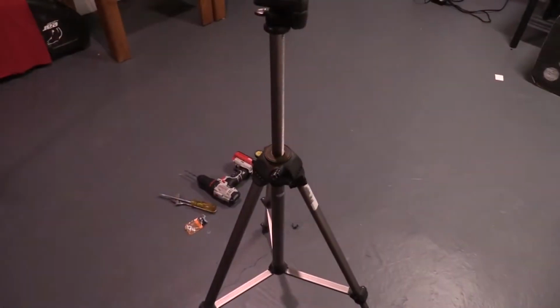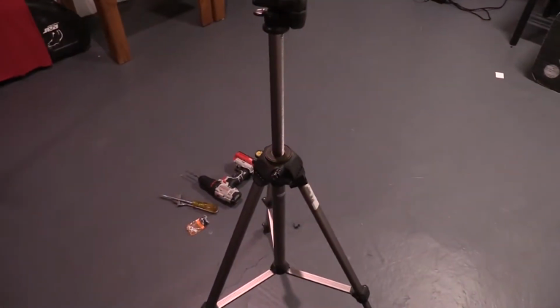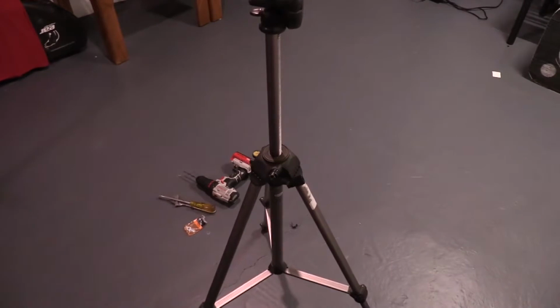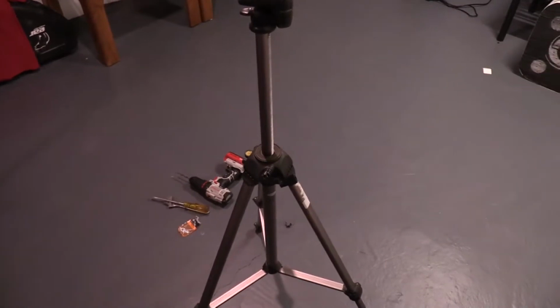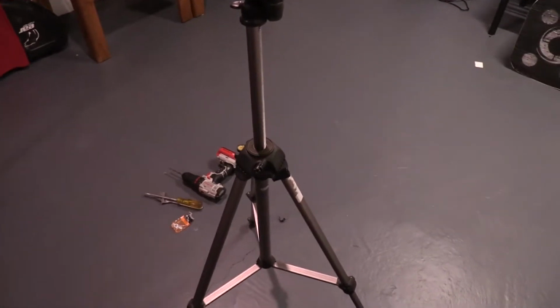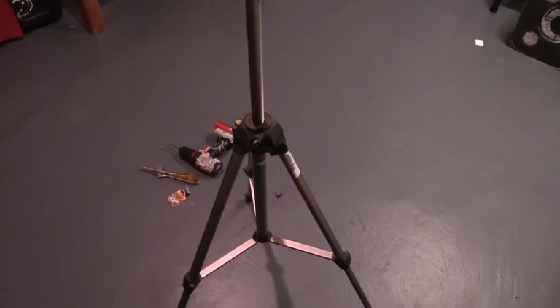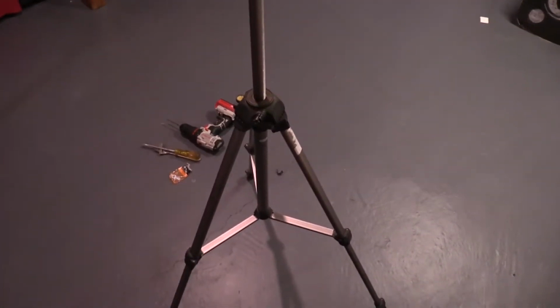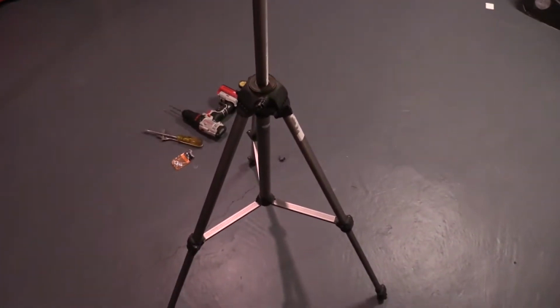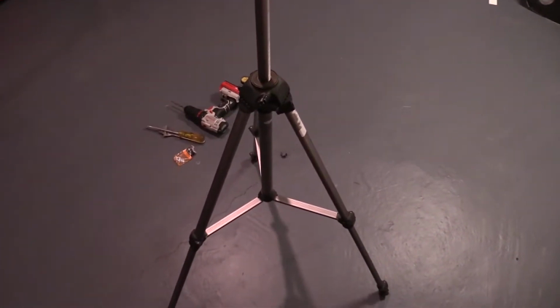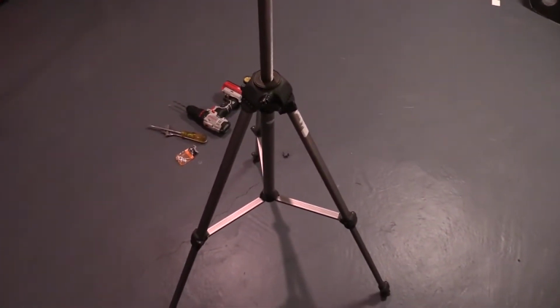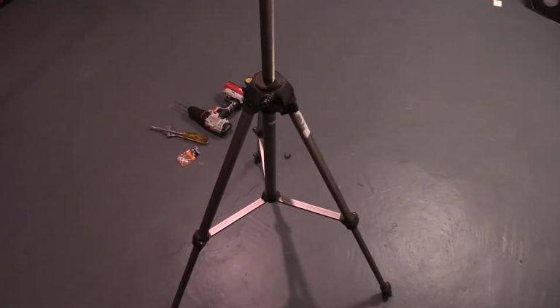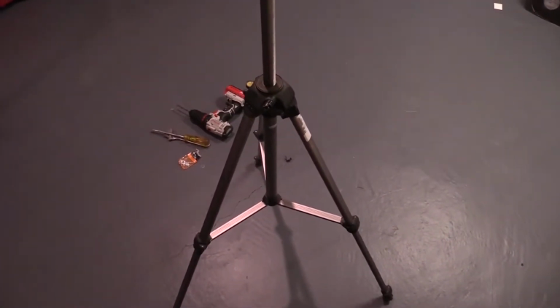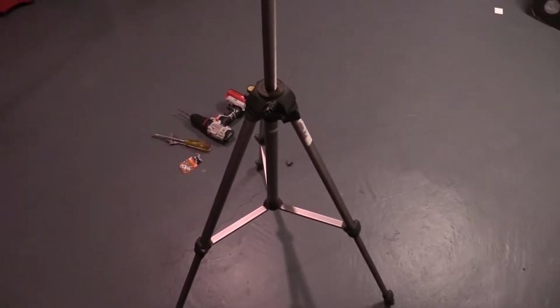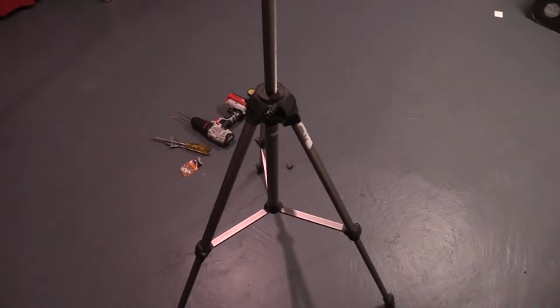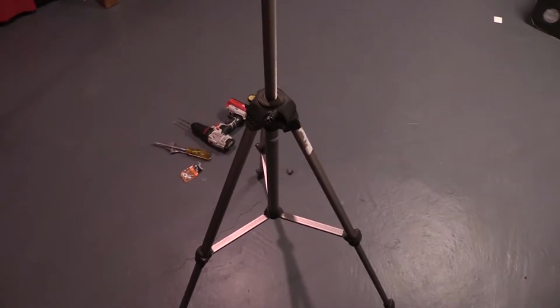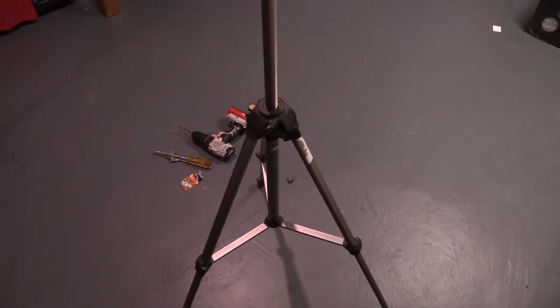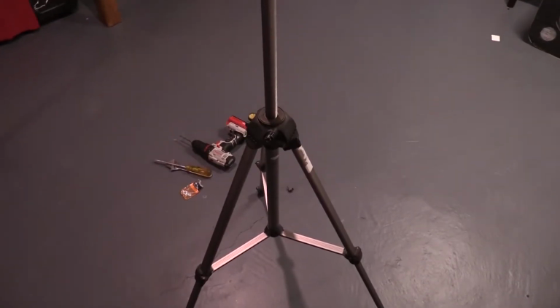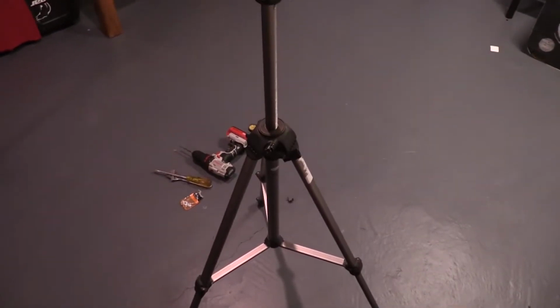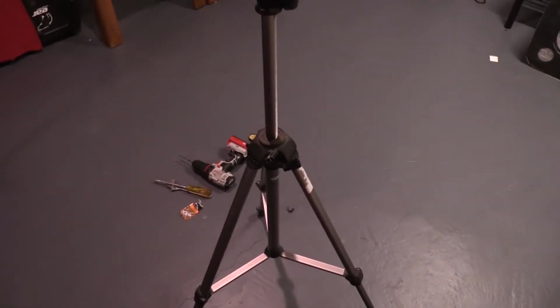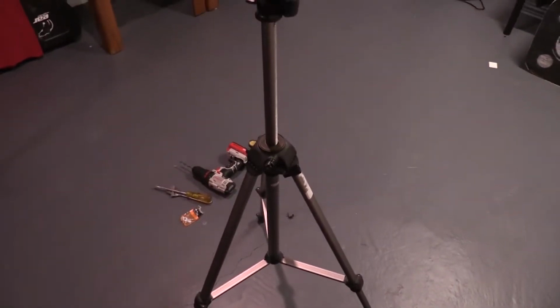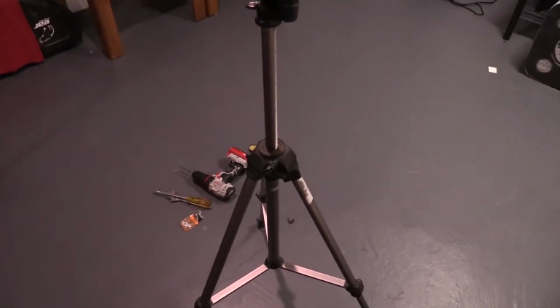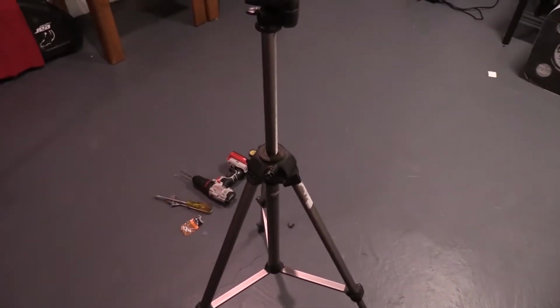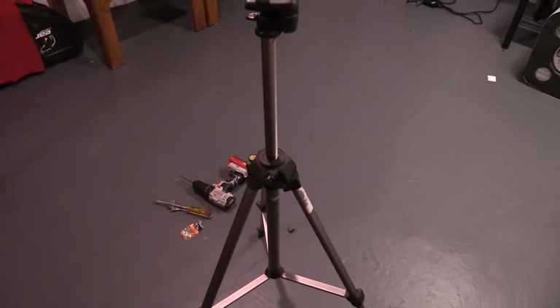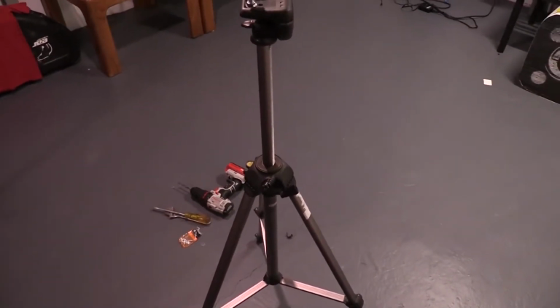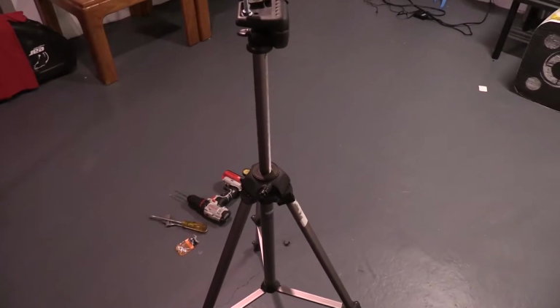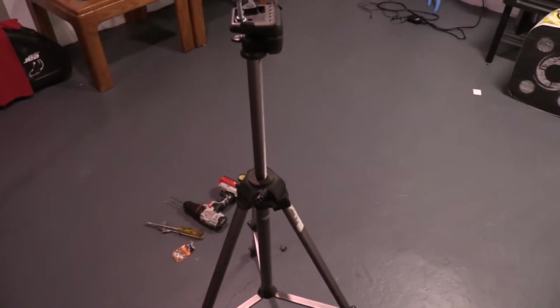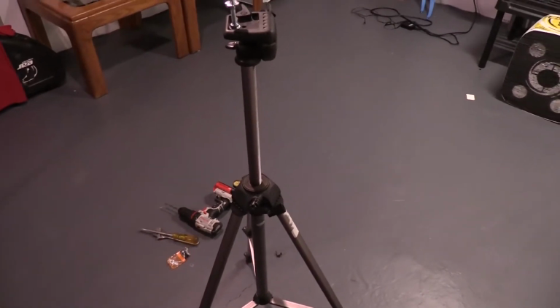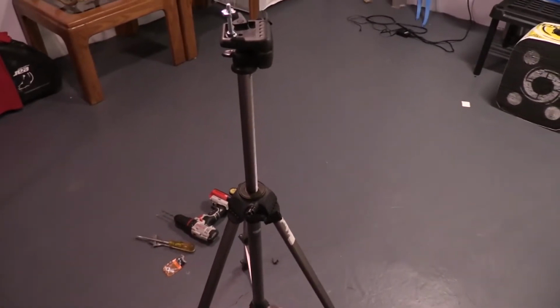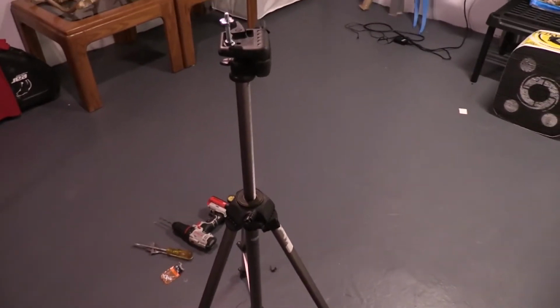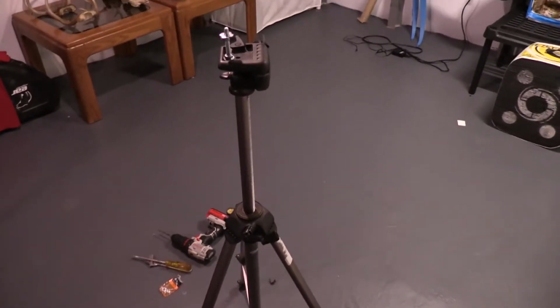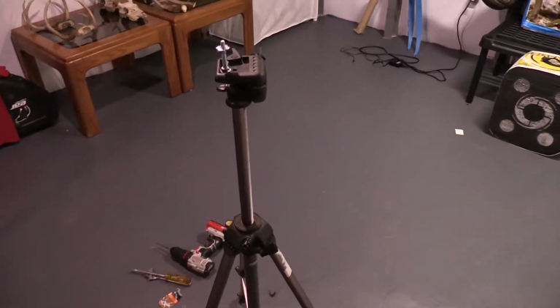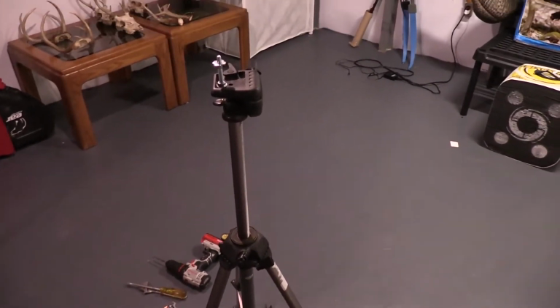So this cheap mount that I'm talking about is a camera tripod. You can pick these up at a yard sale — pretty inexpensive. I think I gave maybe $5 a piece for these, or you may have some old ones laying around the house.